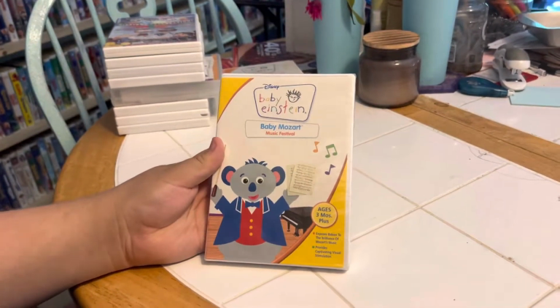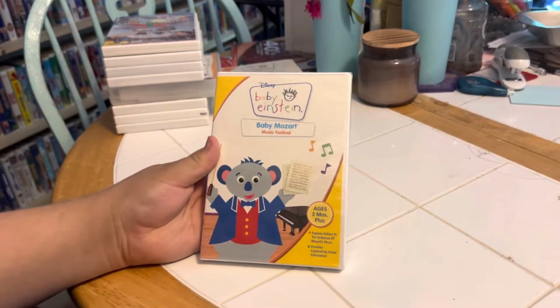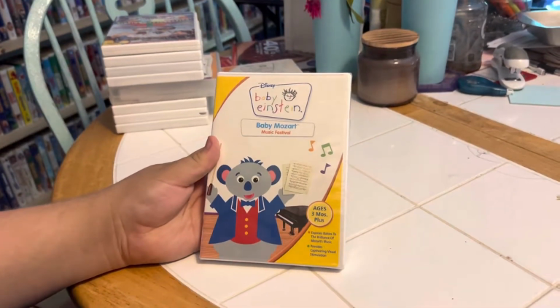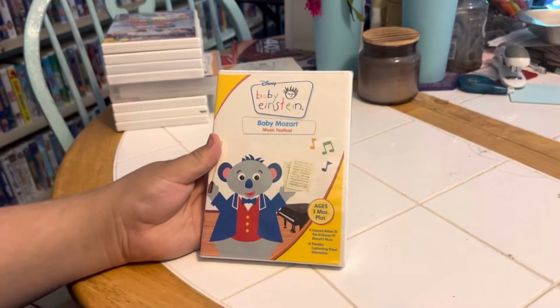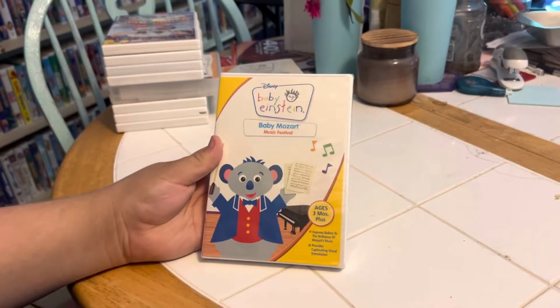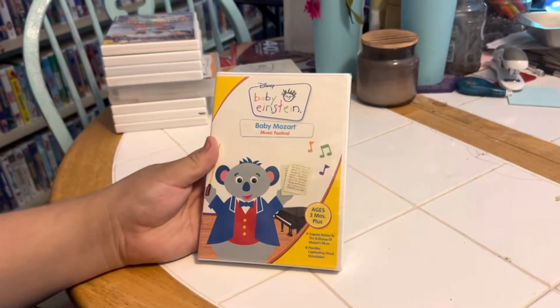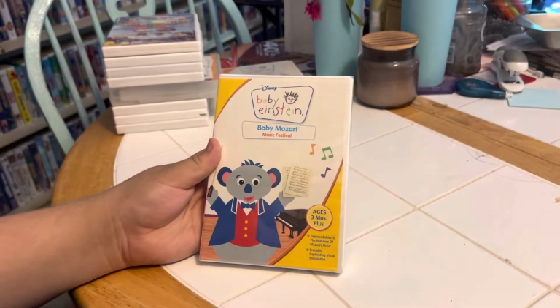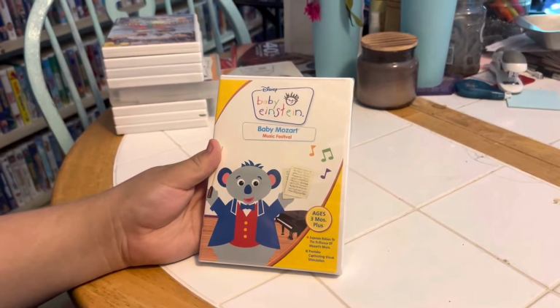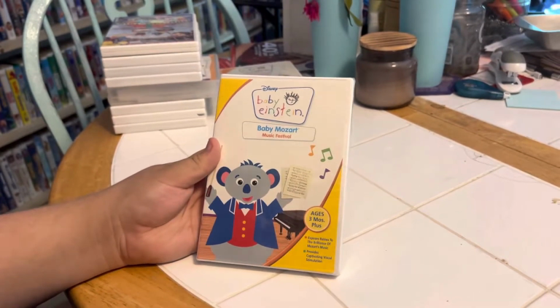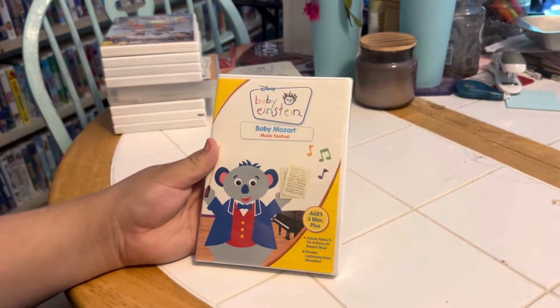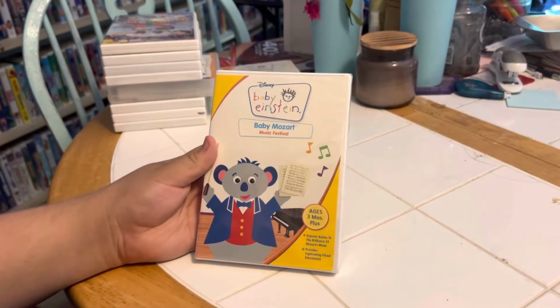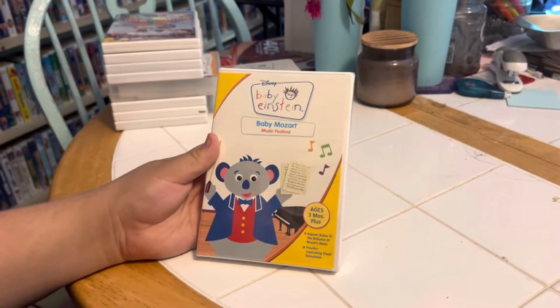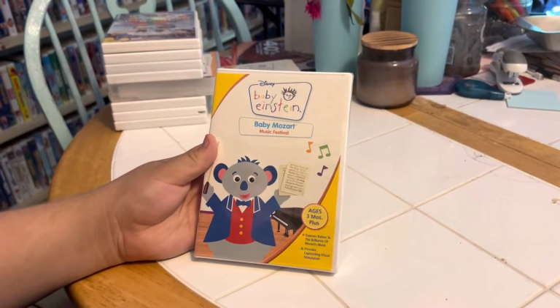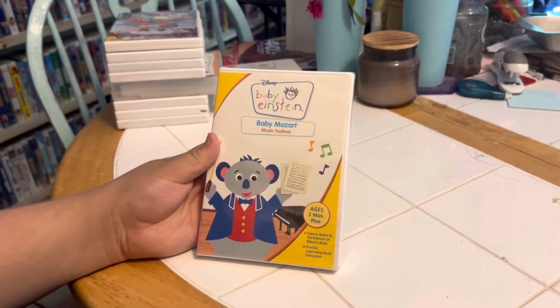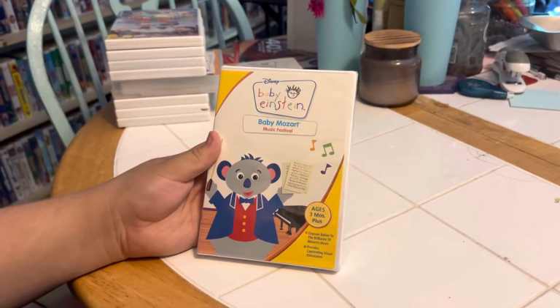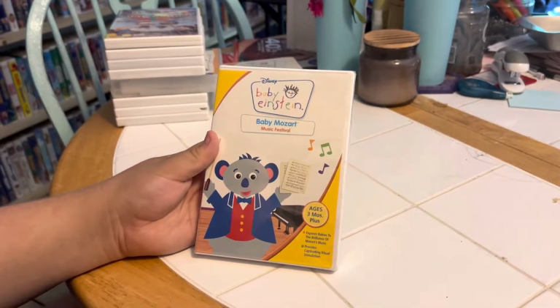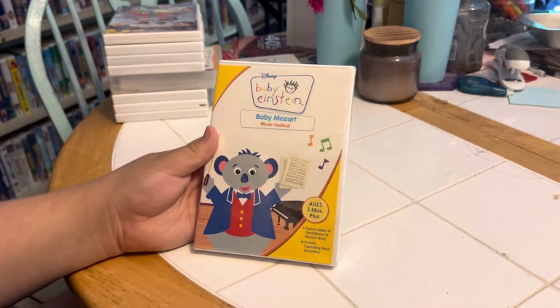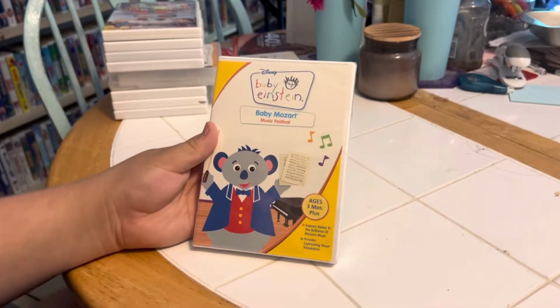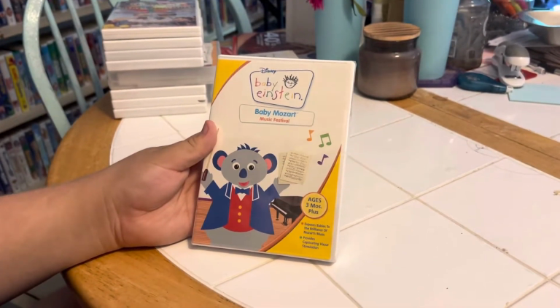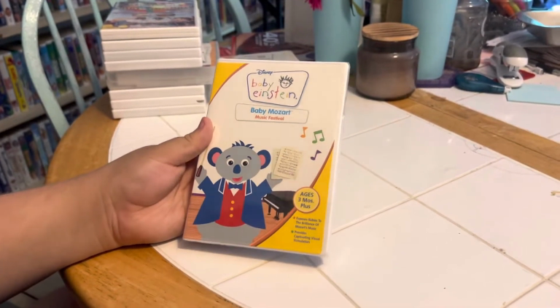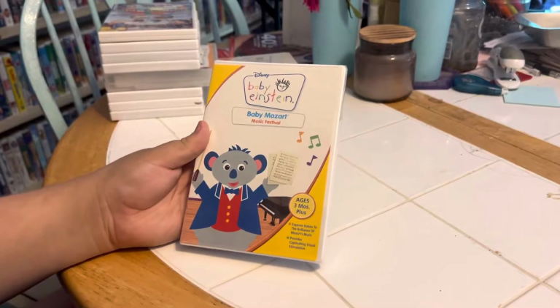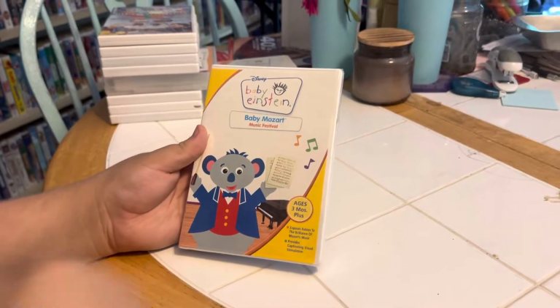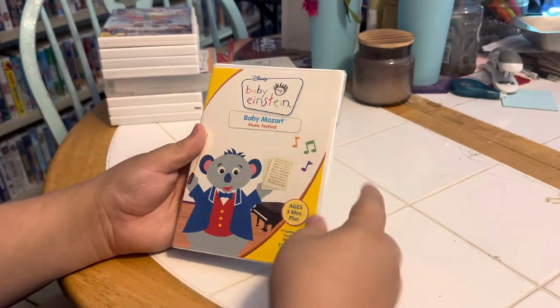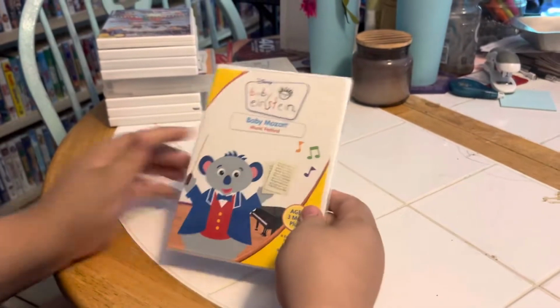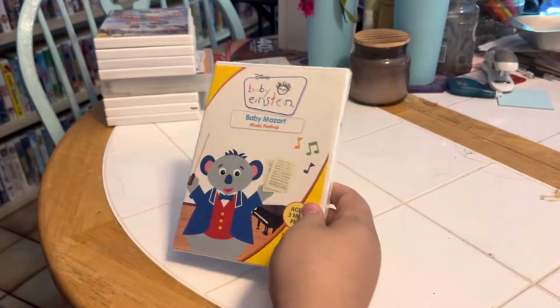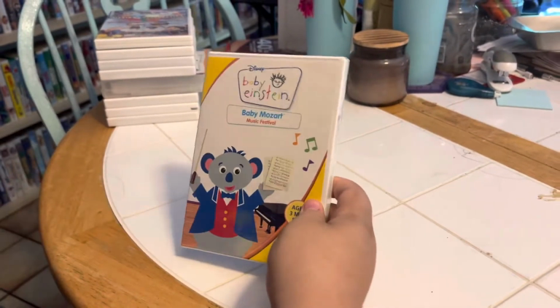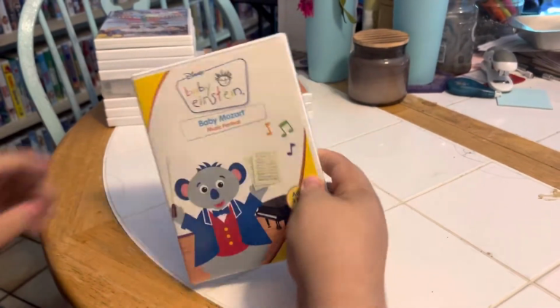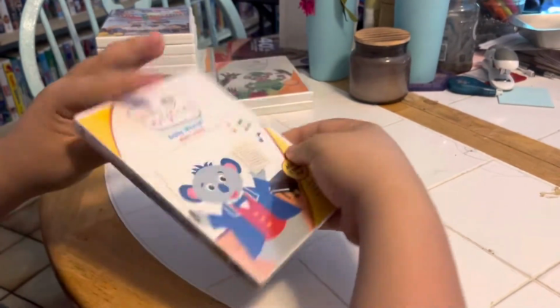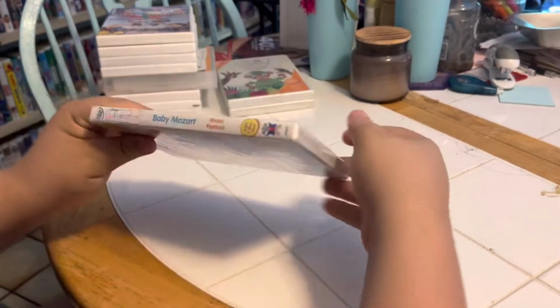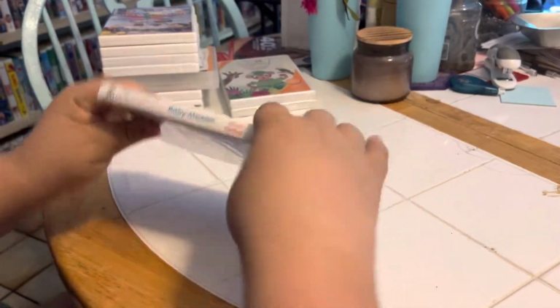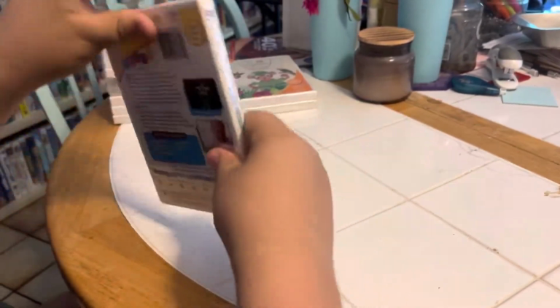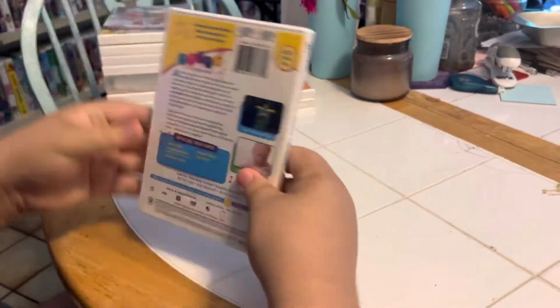The next item that we have is a DVD, Disney Baby Einstein, Baby Mozart Music Festival. Front, side, and back.